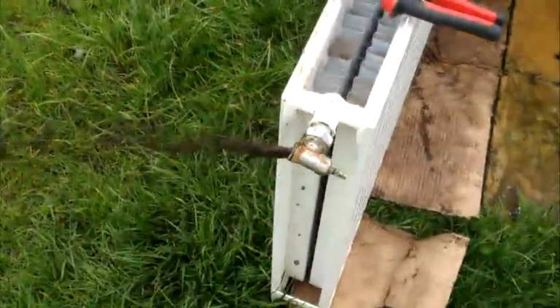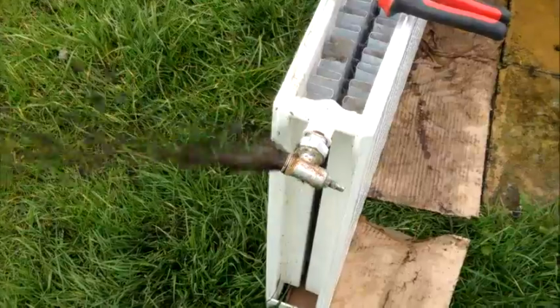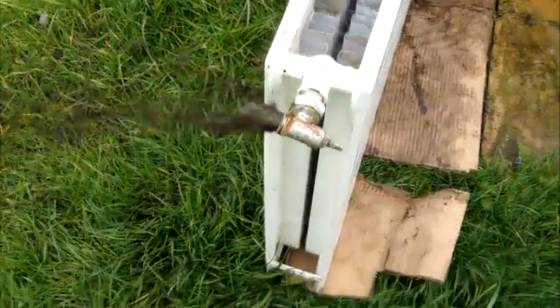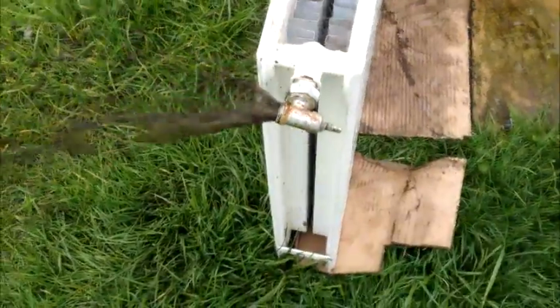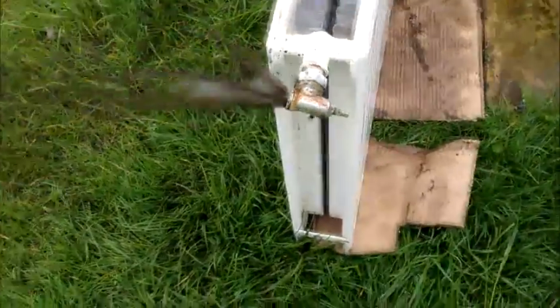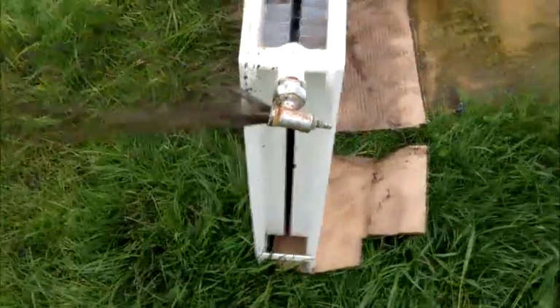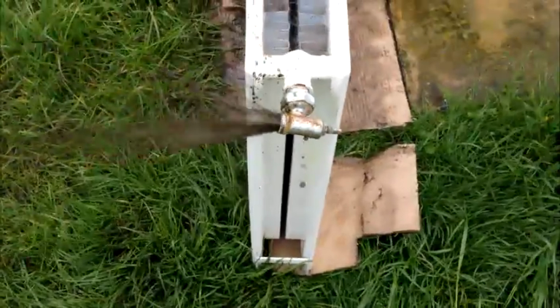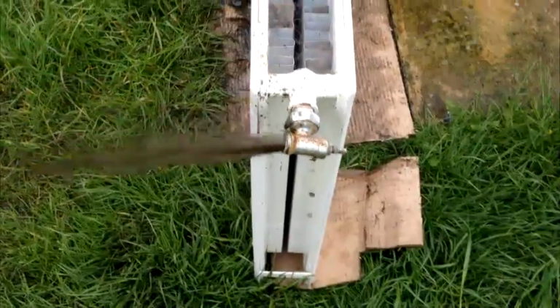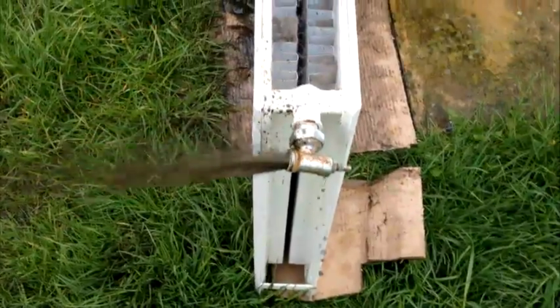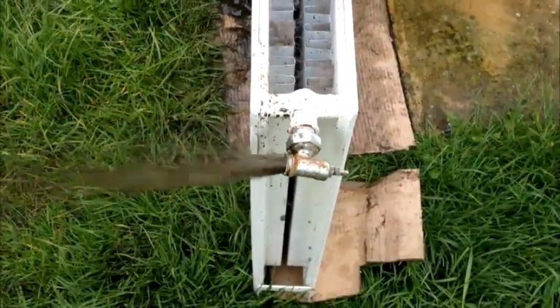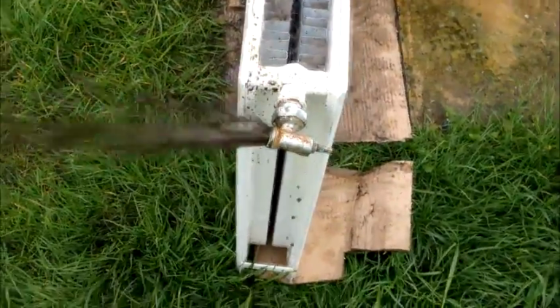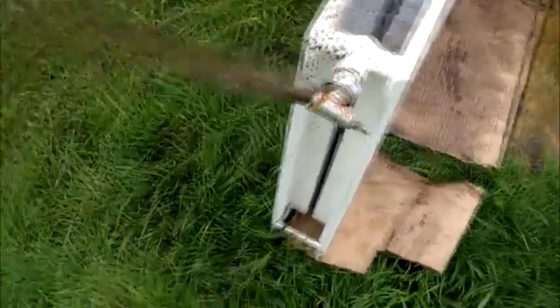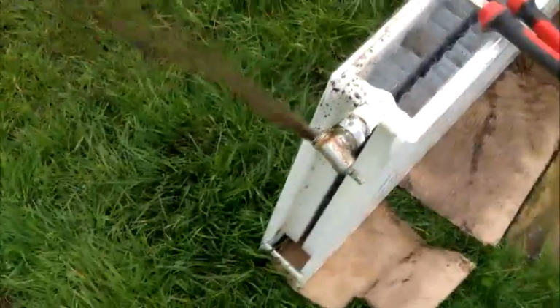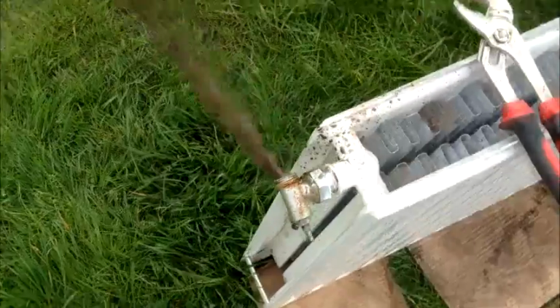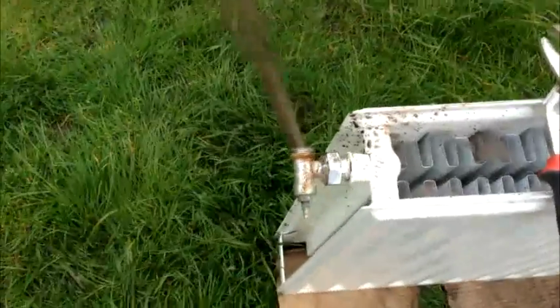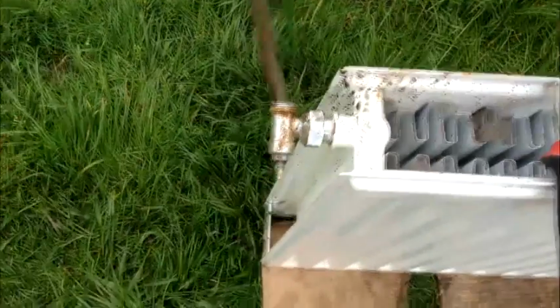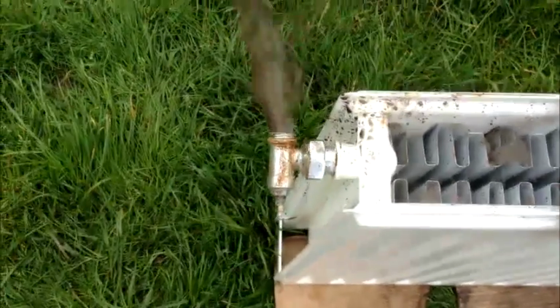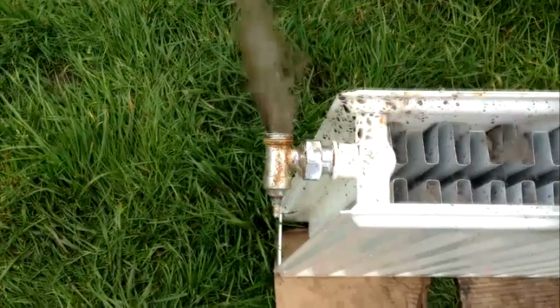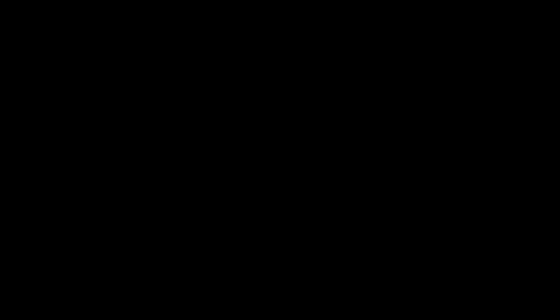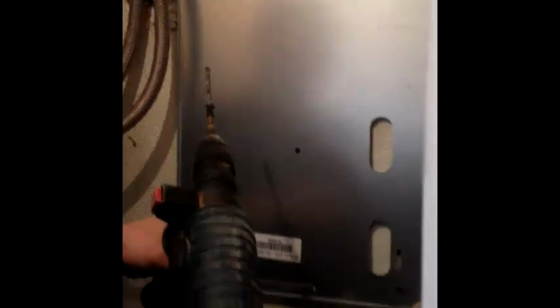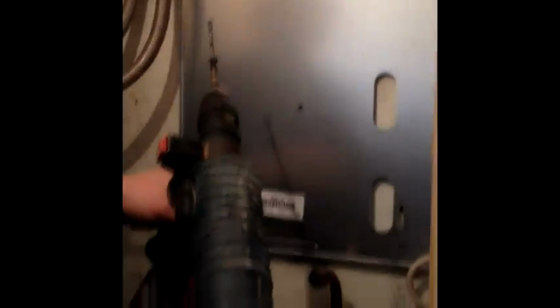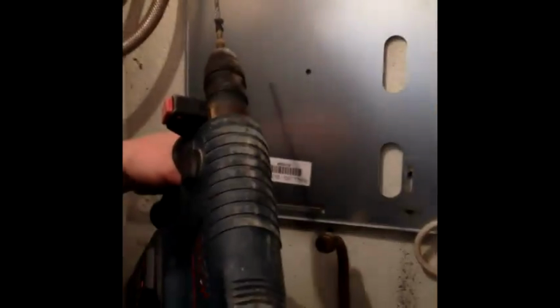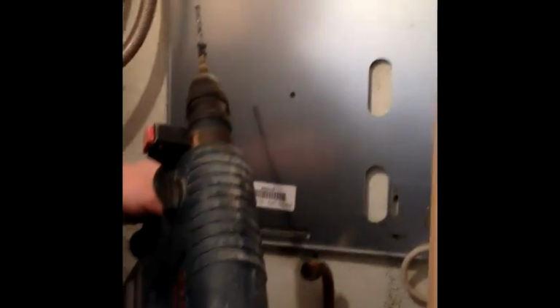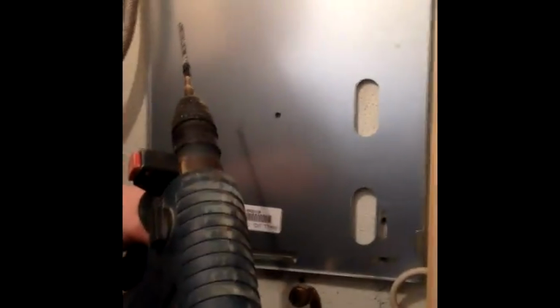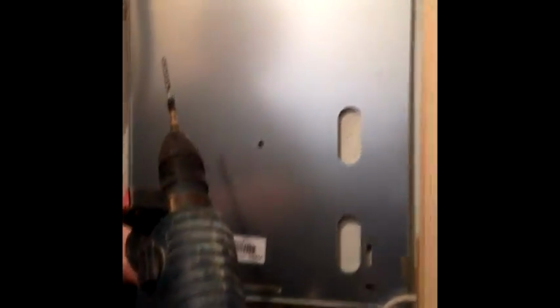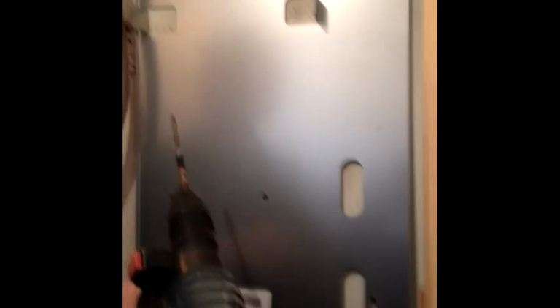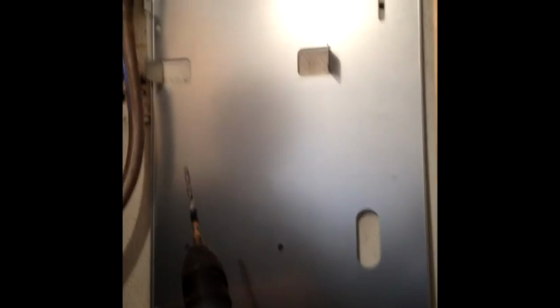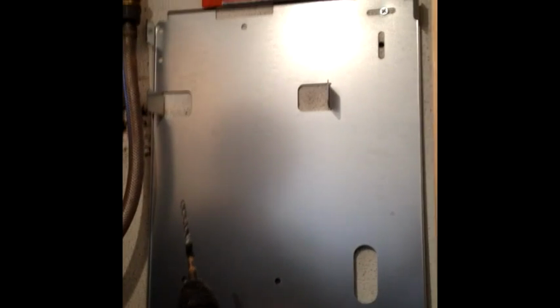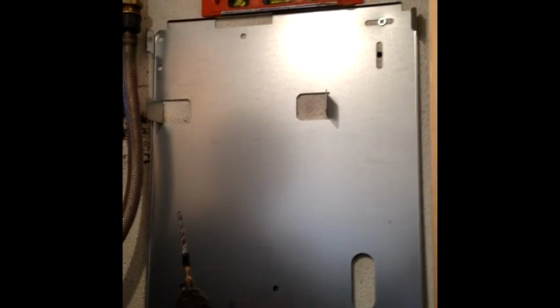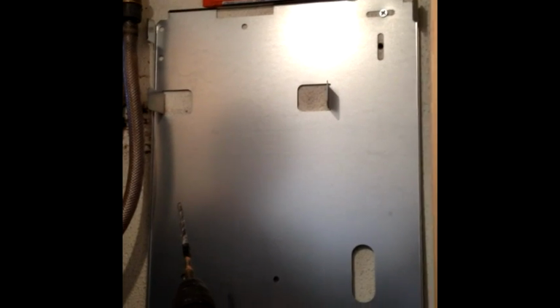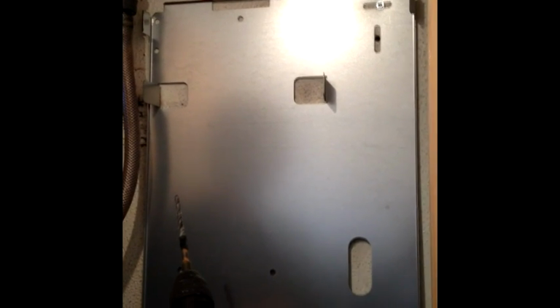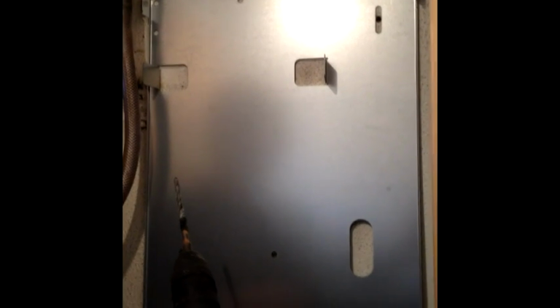All this power flush cleaning work is done prior to the new boiler being fitted, to prevent any debris getting into the new boiler. Now we can install the new high efficient condensing boiler onto a clean system.